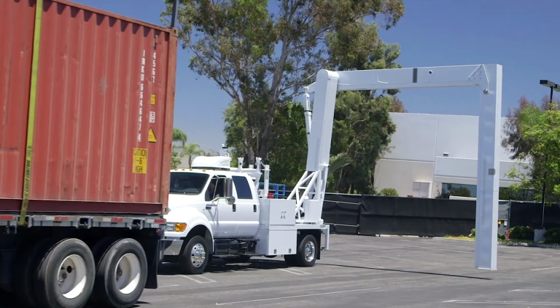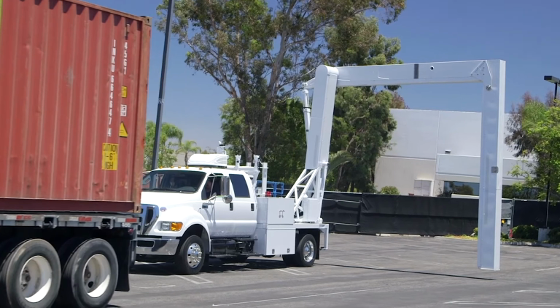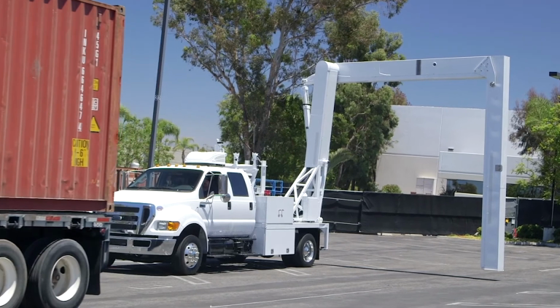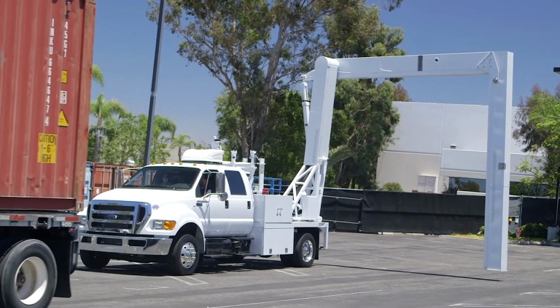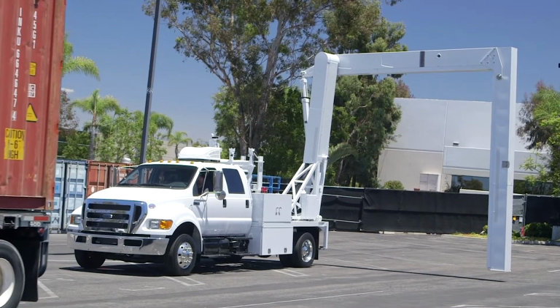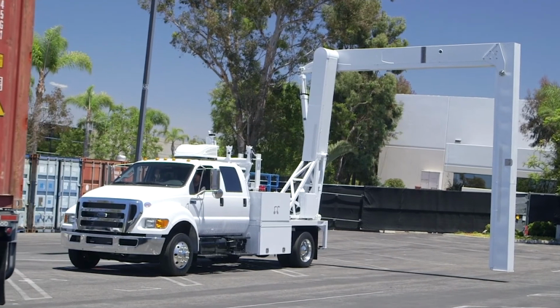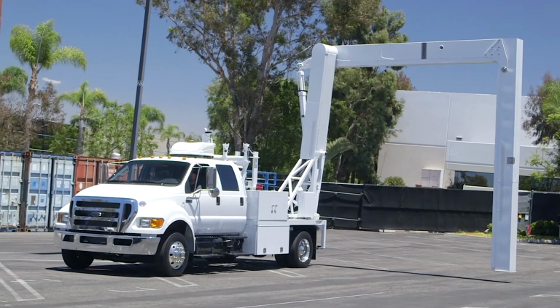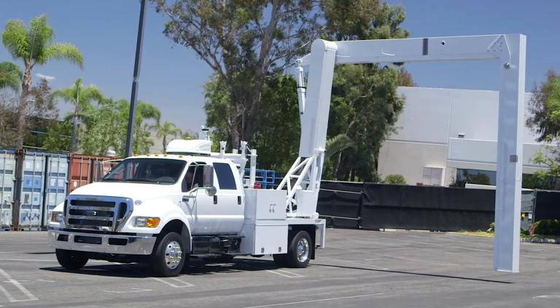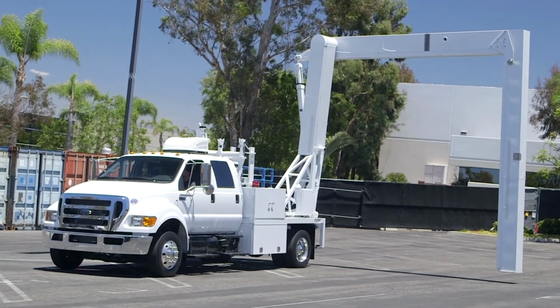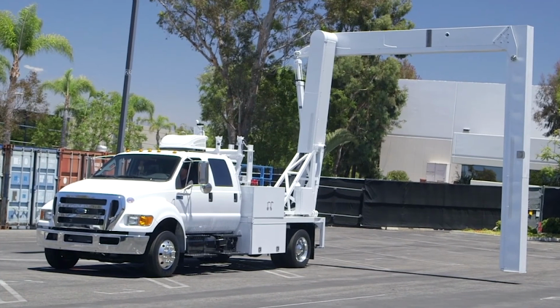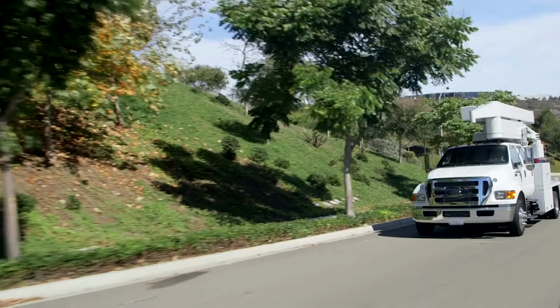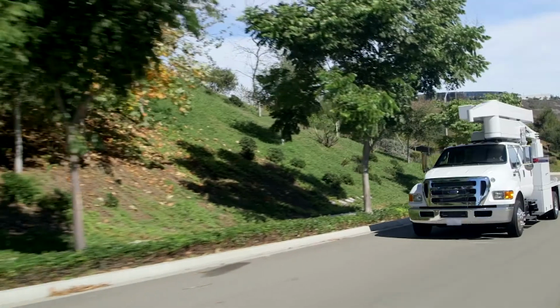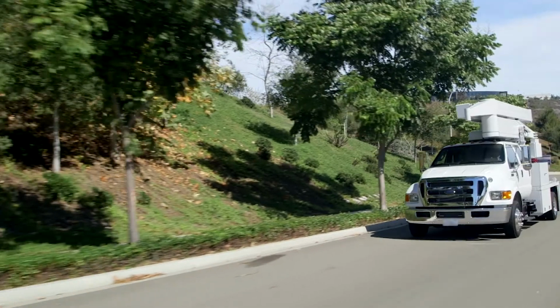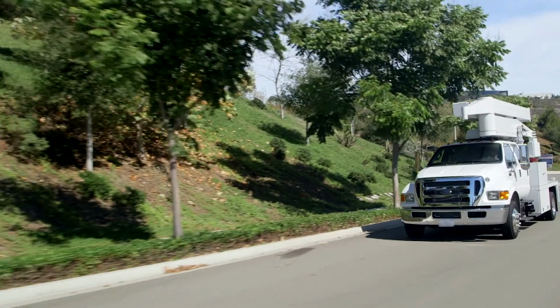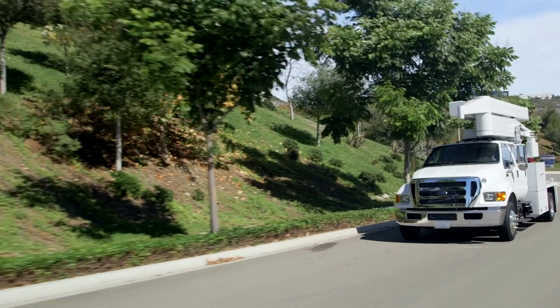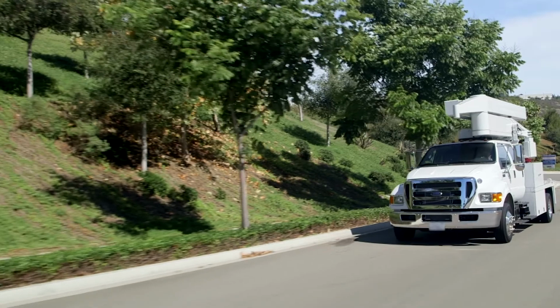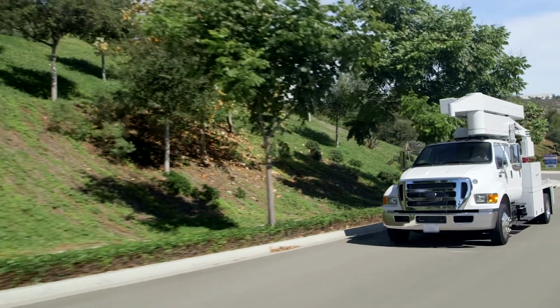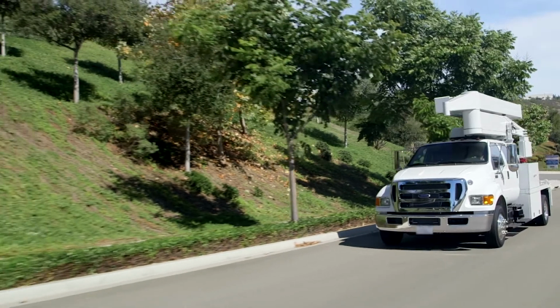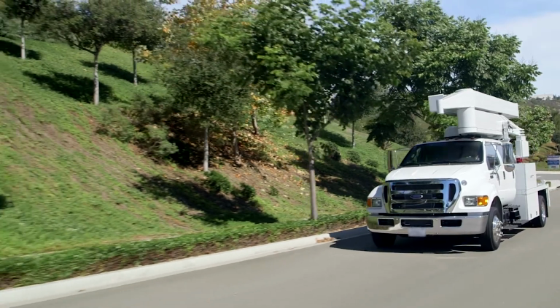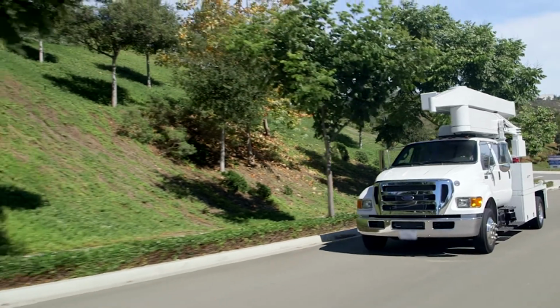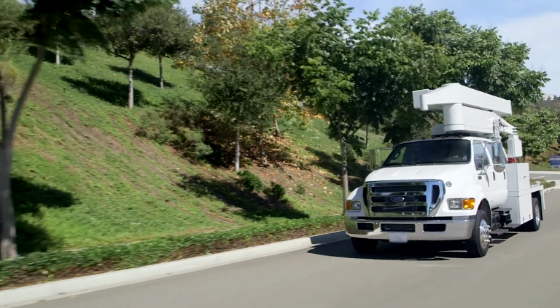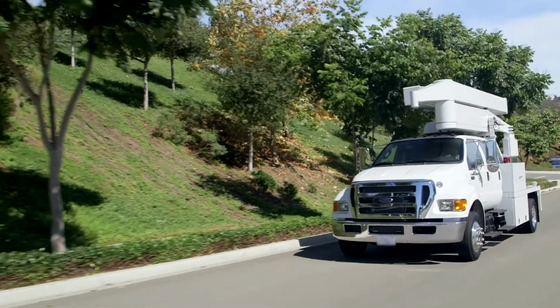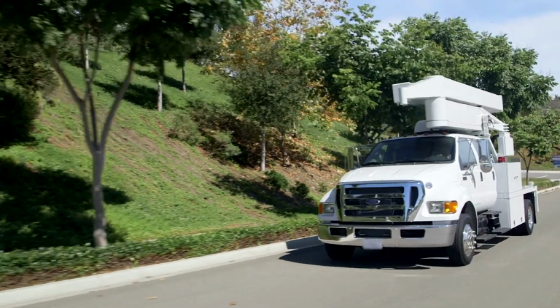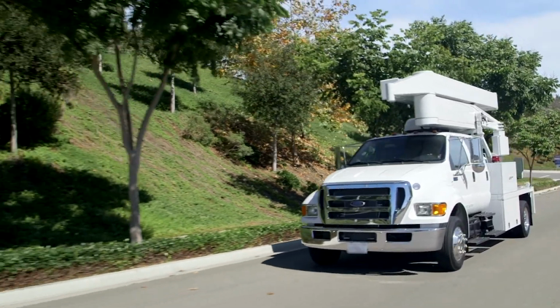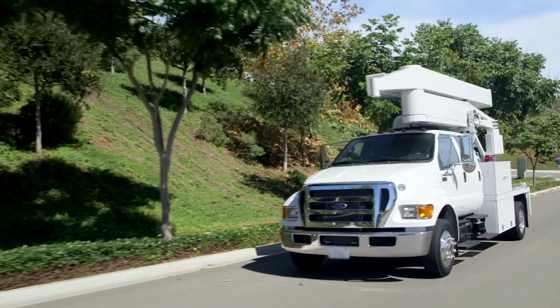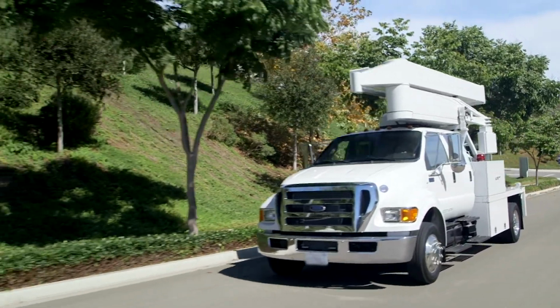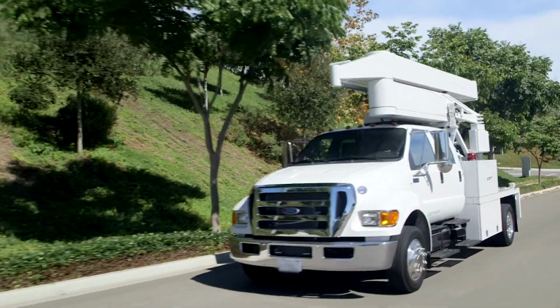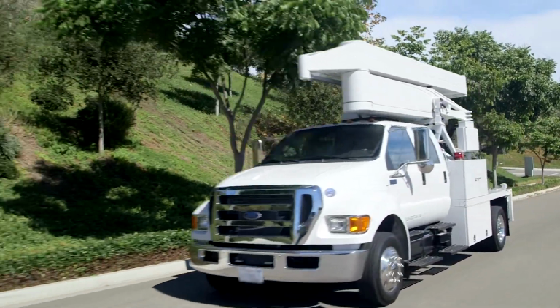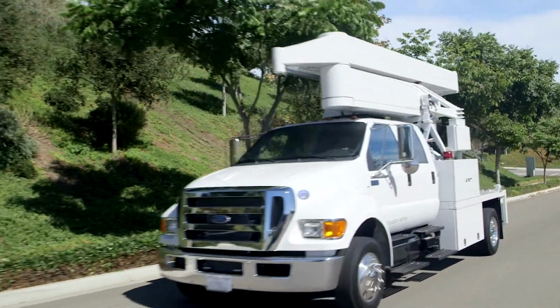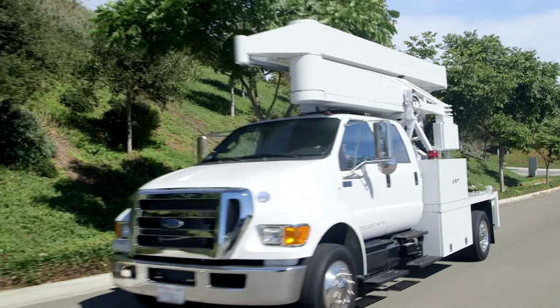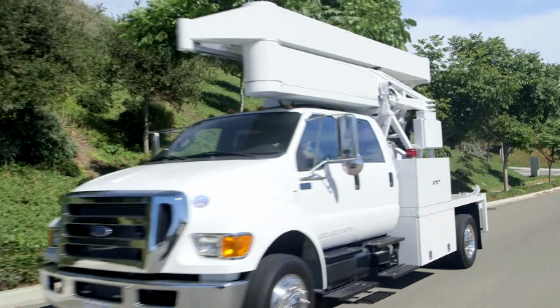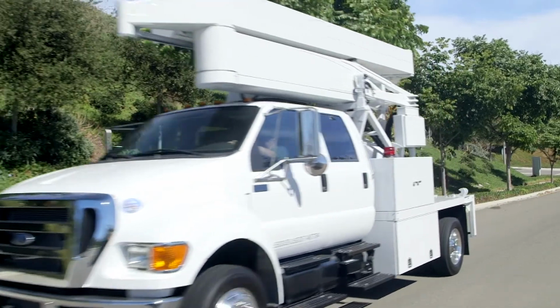The VACCUS M6500. Versatile. Powerful. Practical. Perfect for supporting US military-based security goals today. Ready for future goals tomorrow.